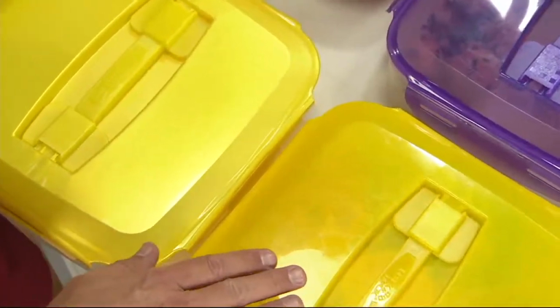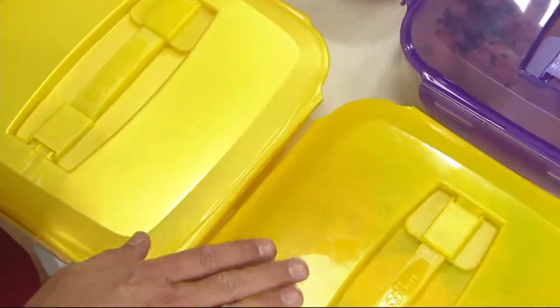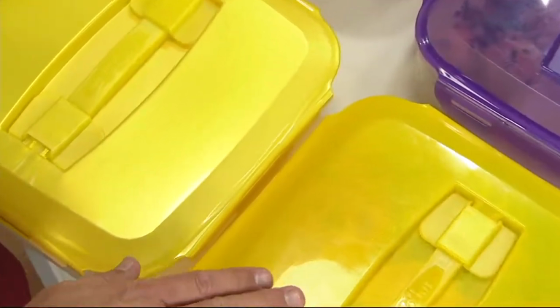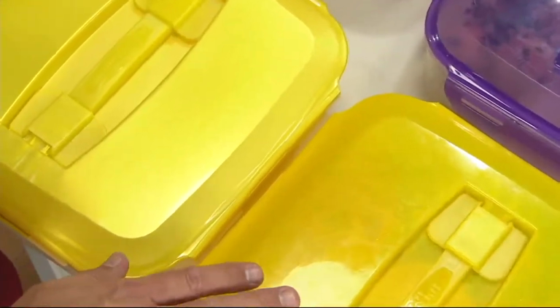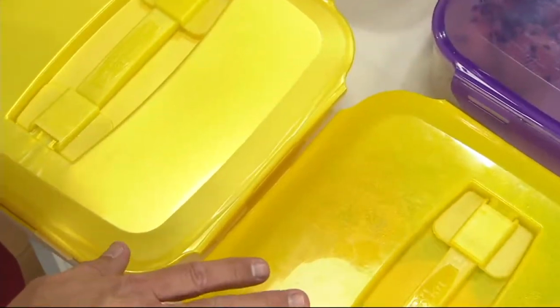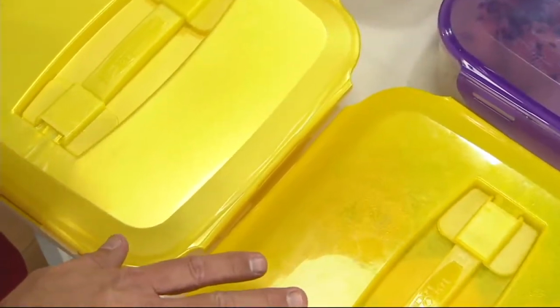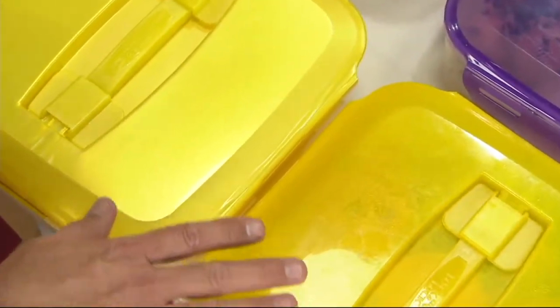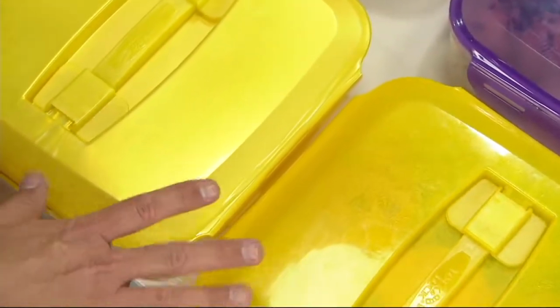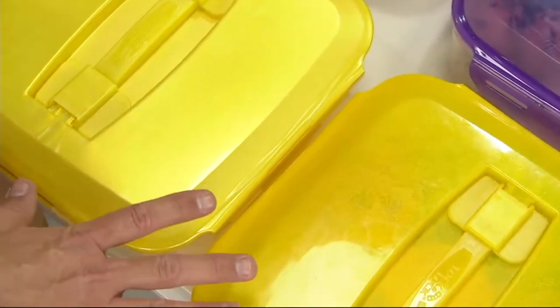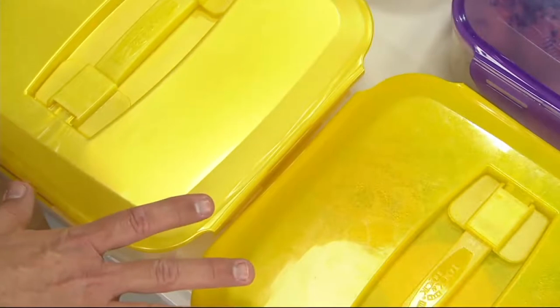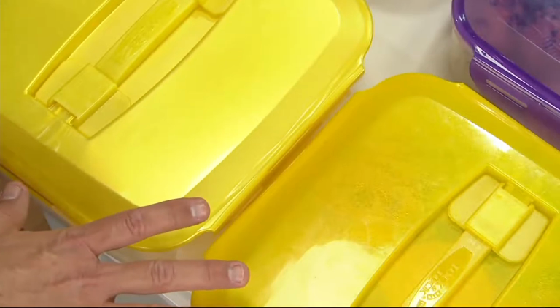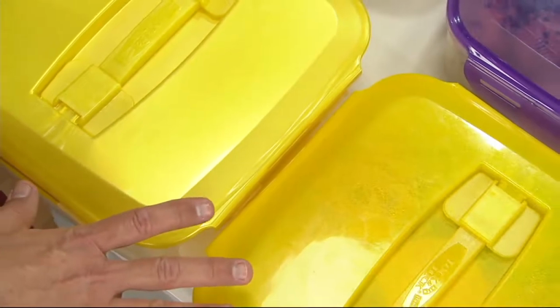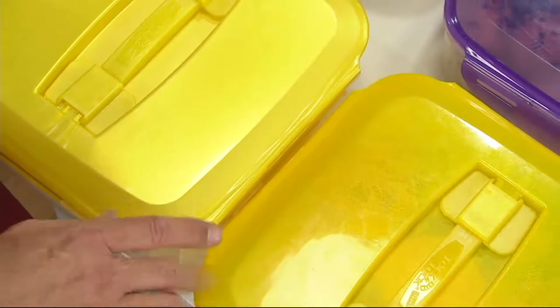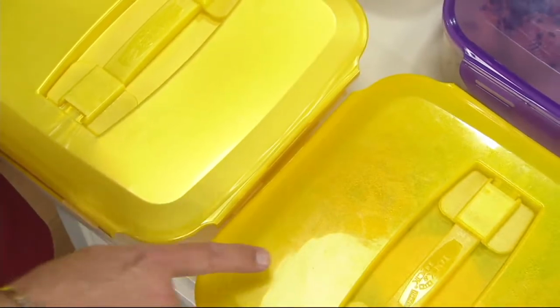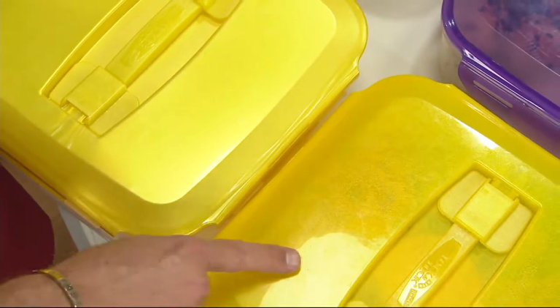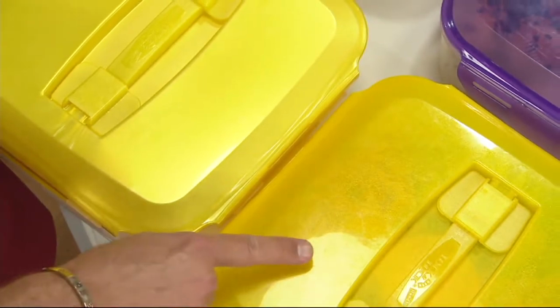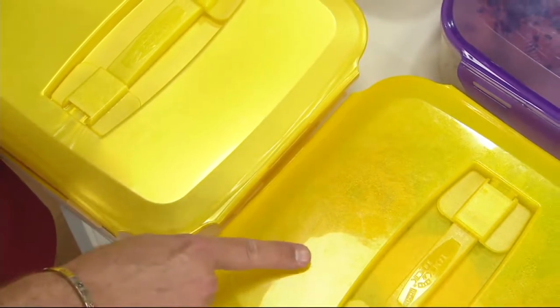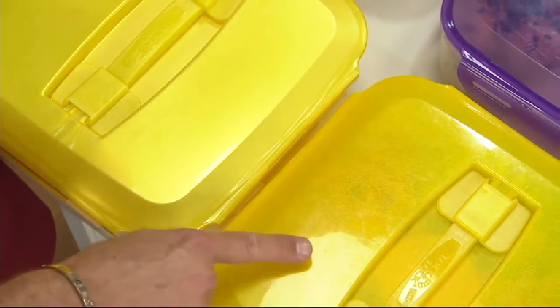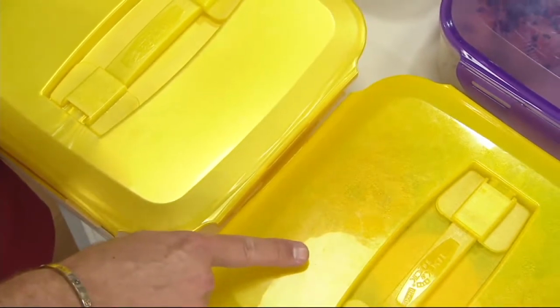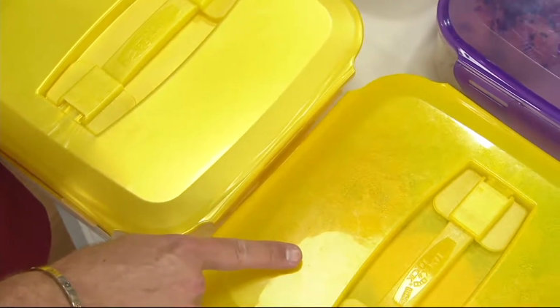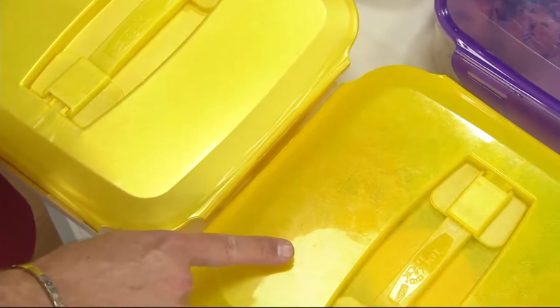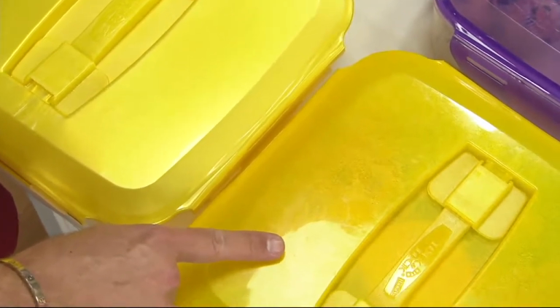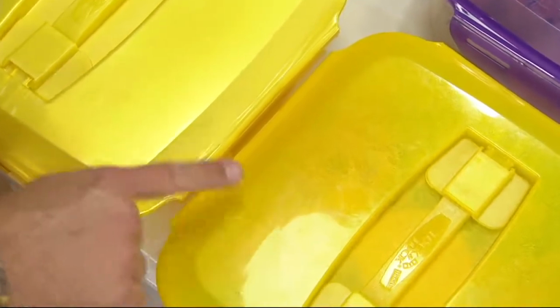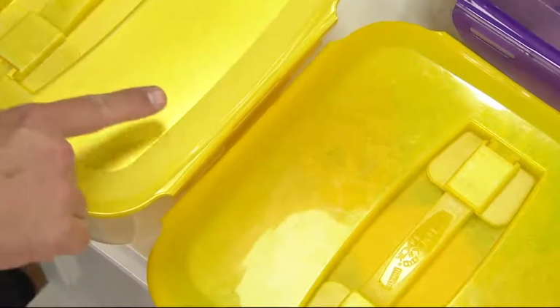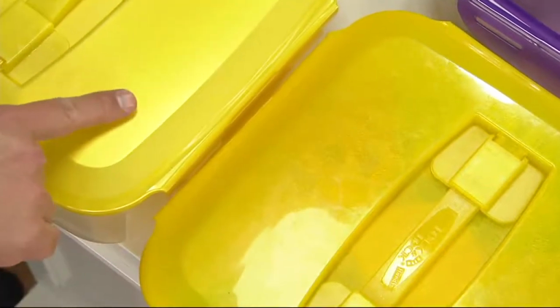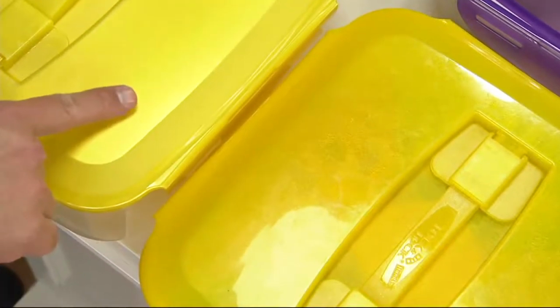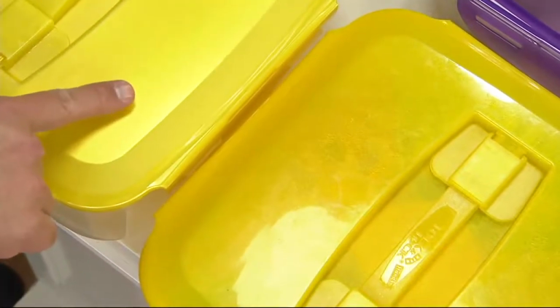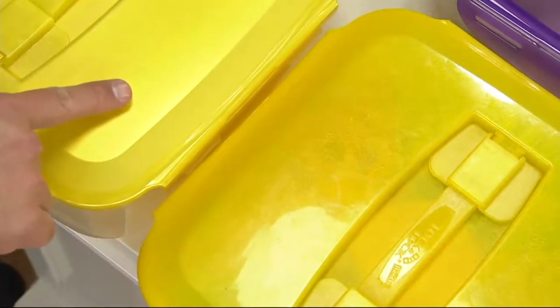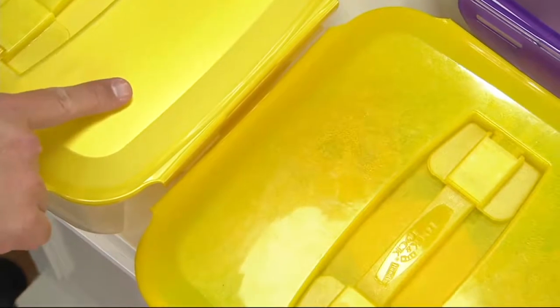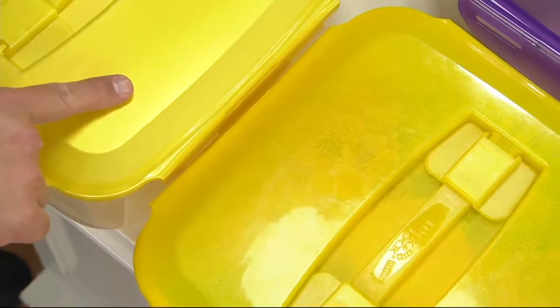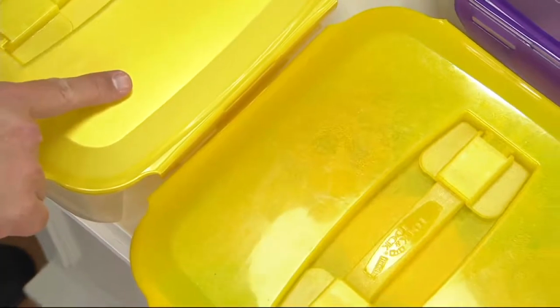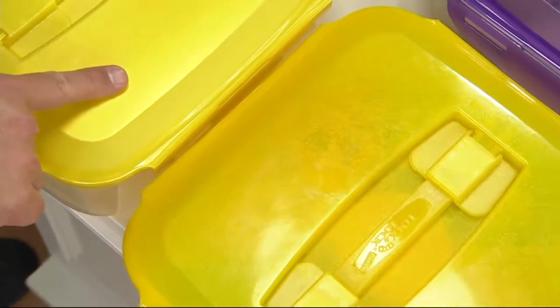Here's the thing: unless you're right on top of them it's really hard to see the difference. The yellow is a little bit see-through, and the banana is more opaque.